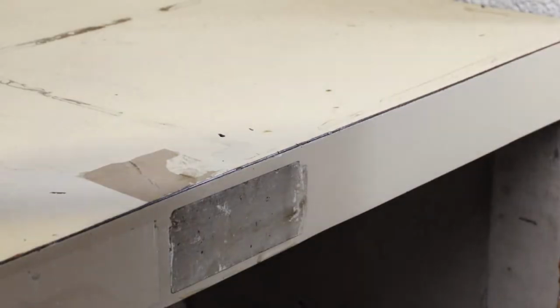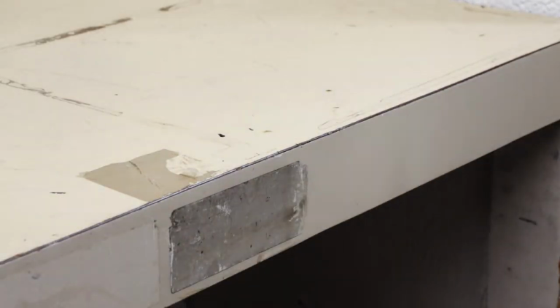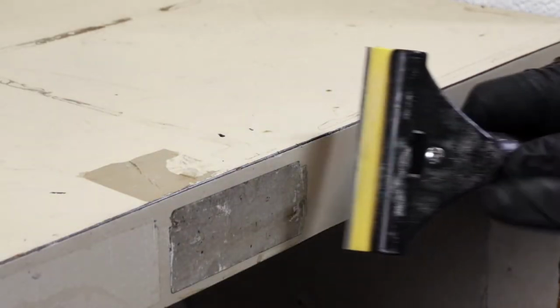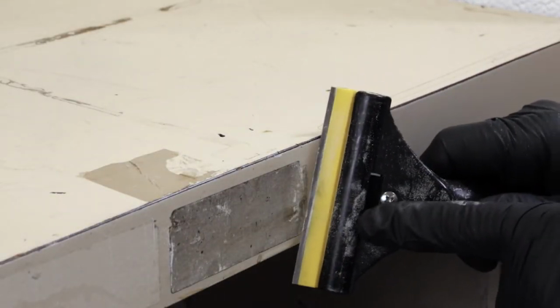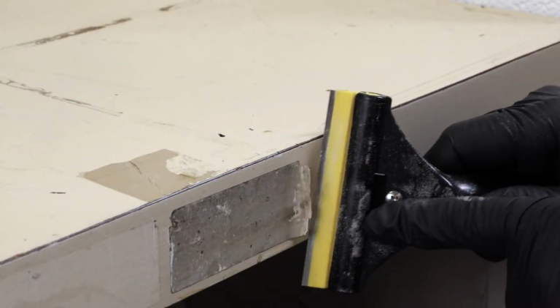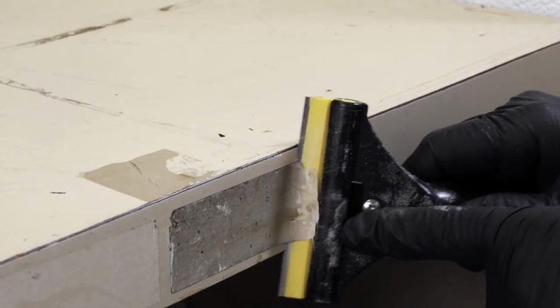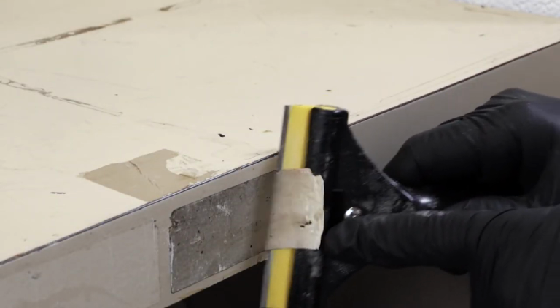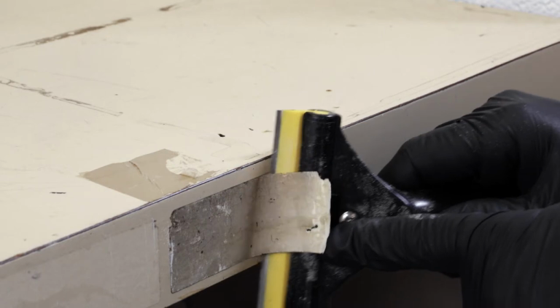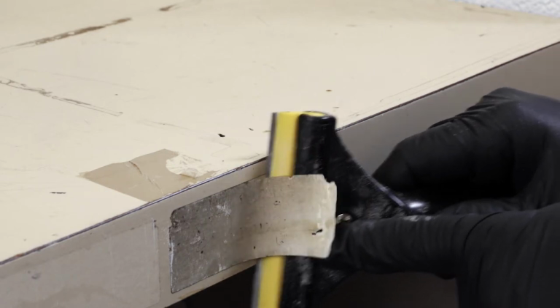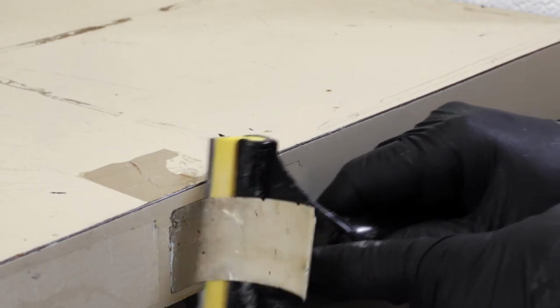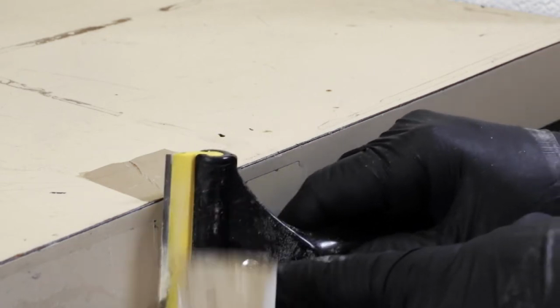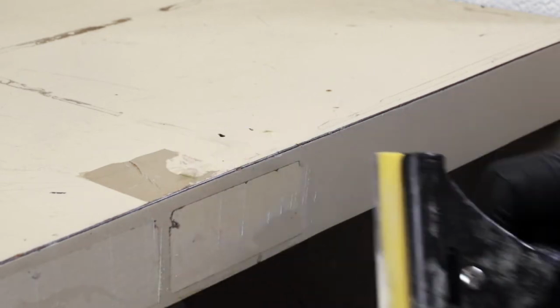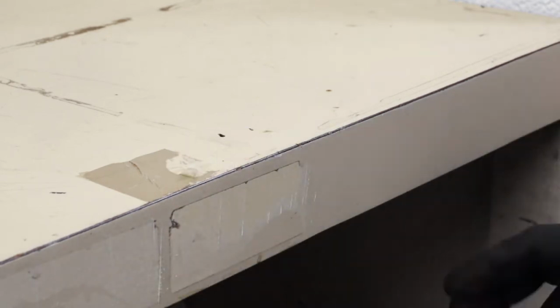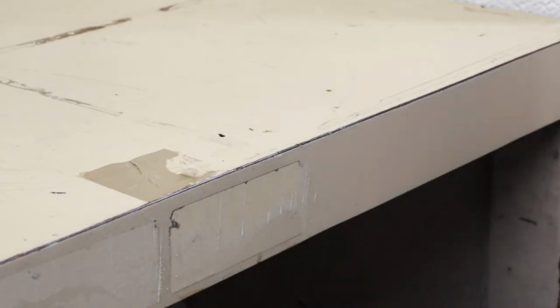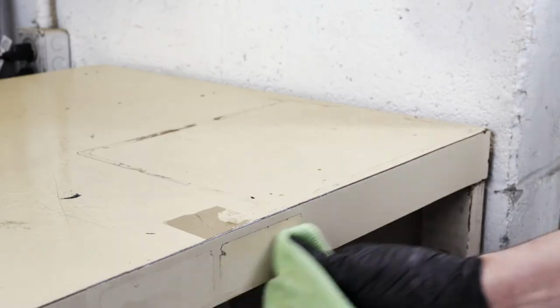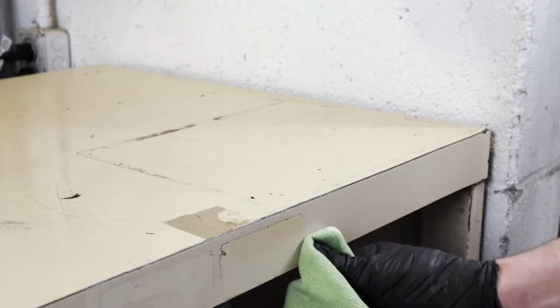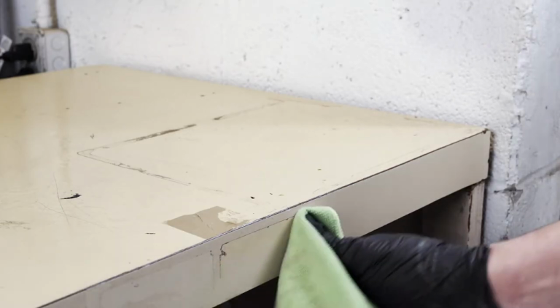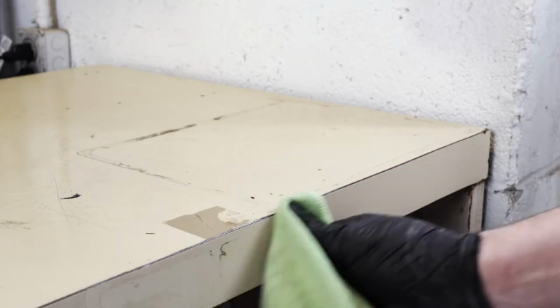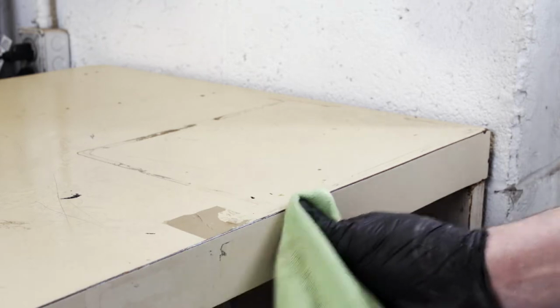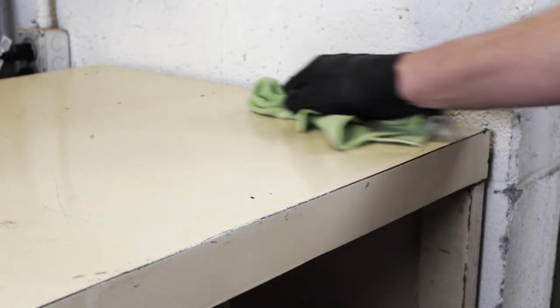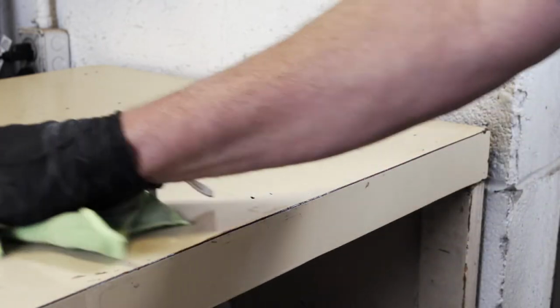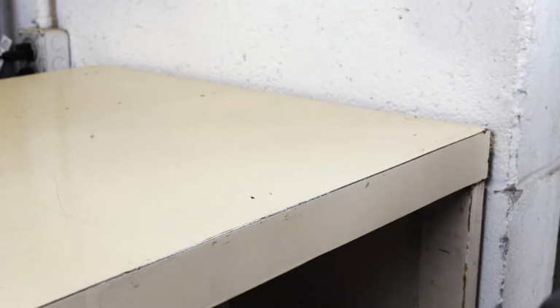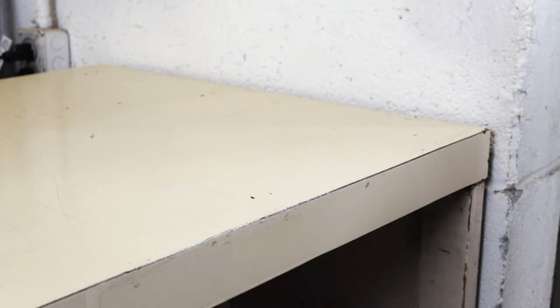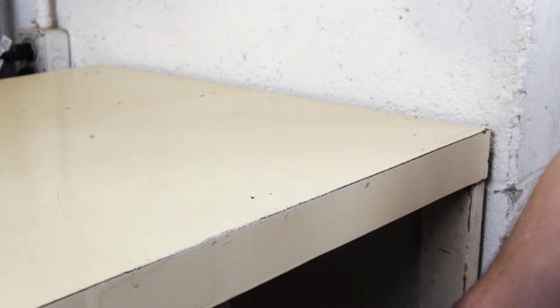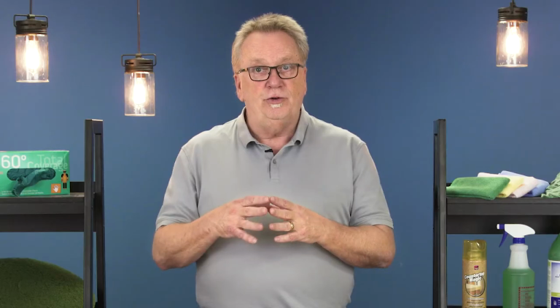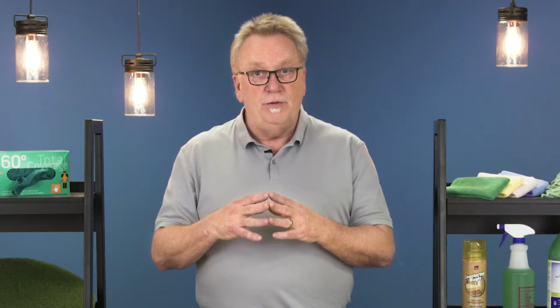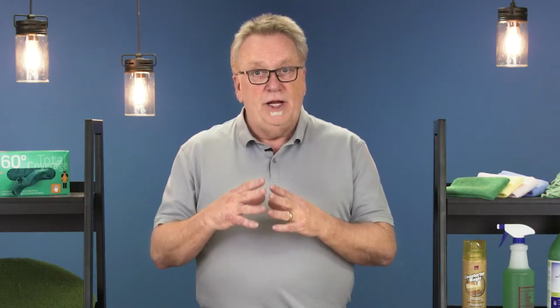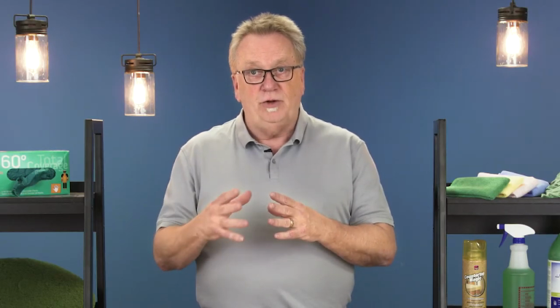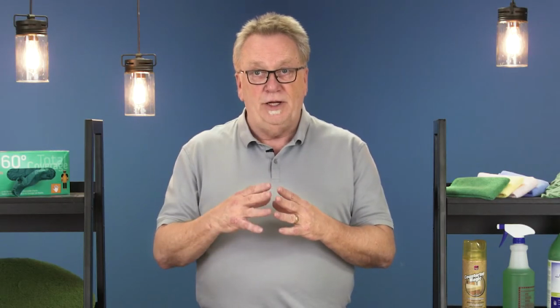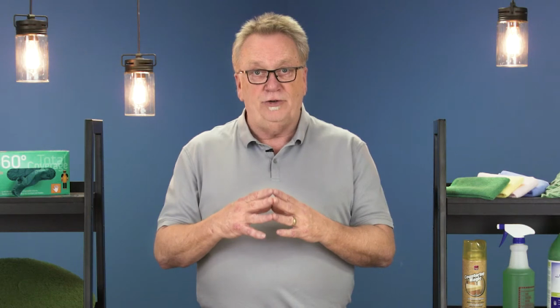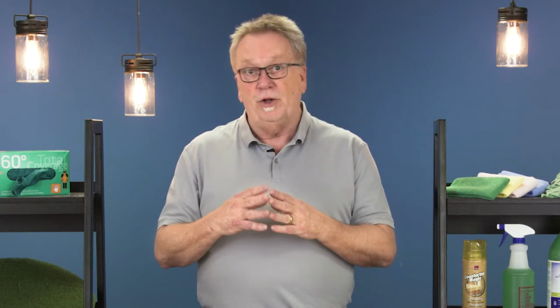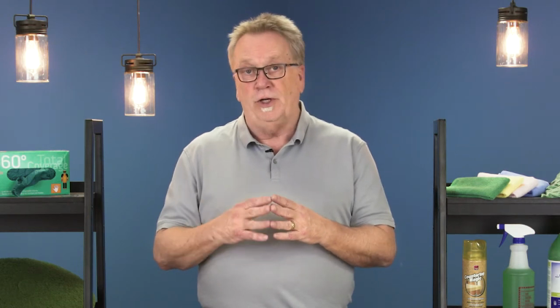On some surfaces such as glass or stainless steel, you can use a razor scraper to remove any excess residue. Re-spray and wipe the surface as many times as needed. After the residue is removed, it's best to clean the entire surface with a neutral cleaner.